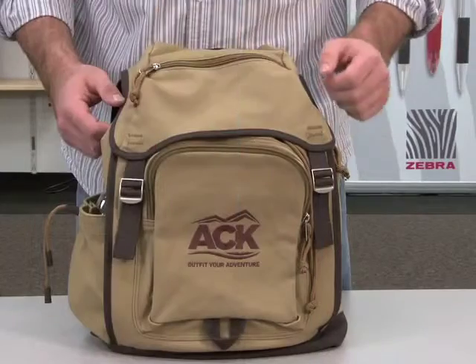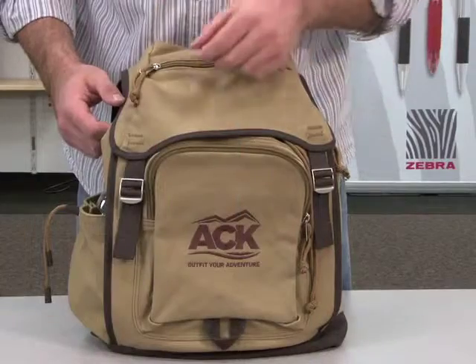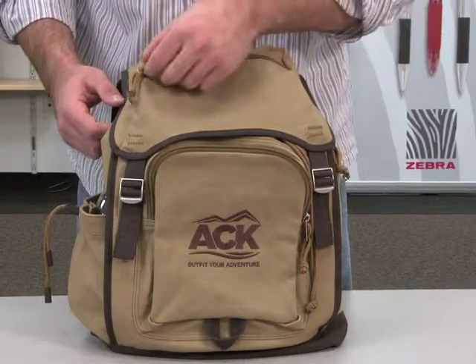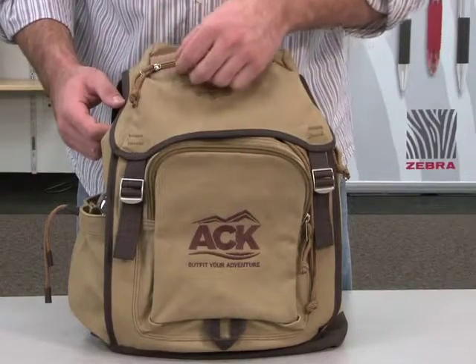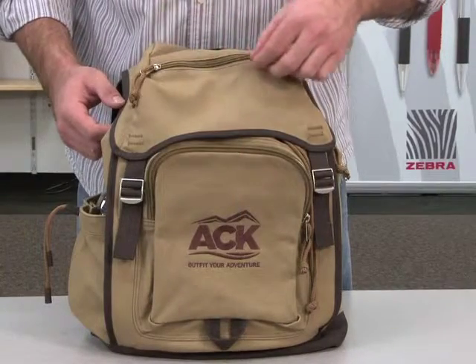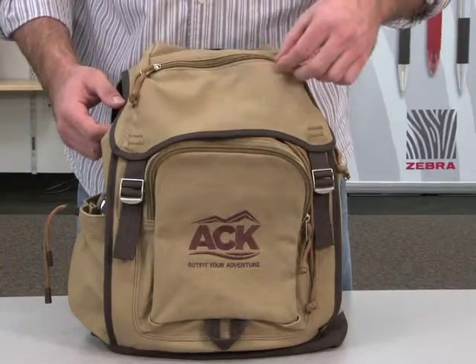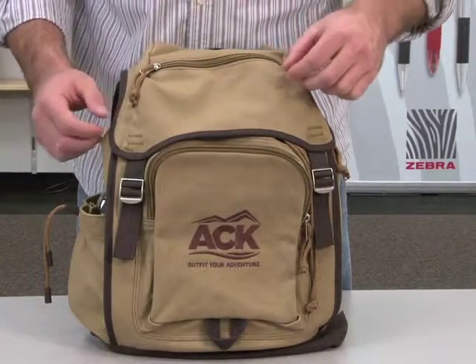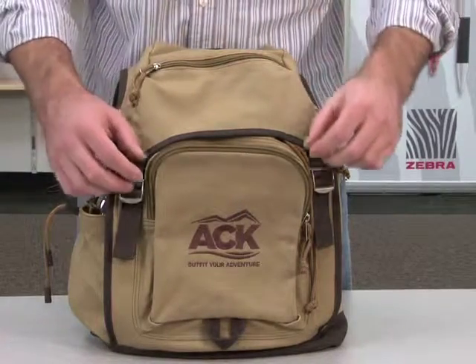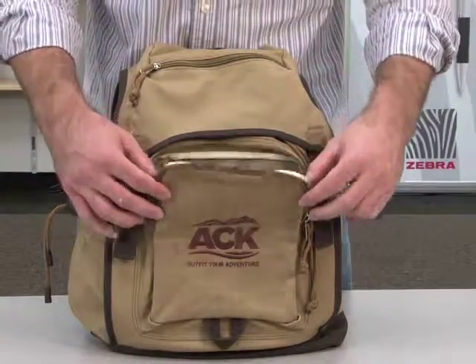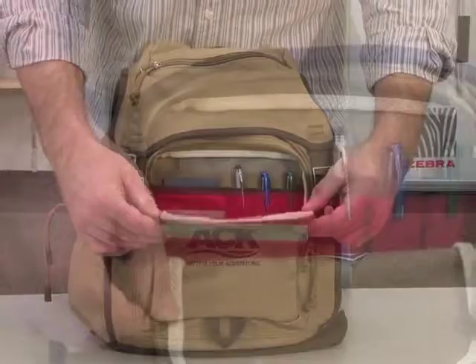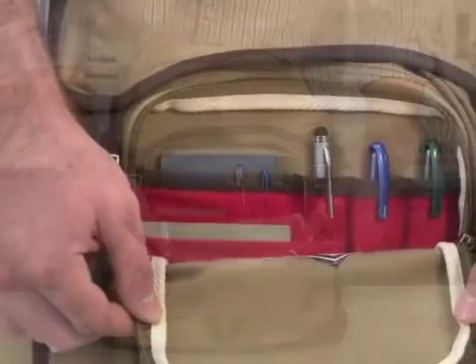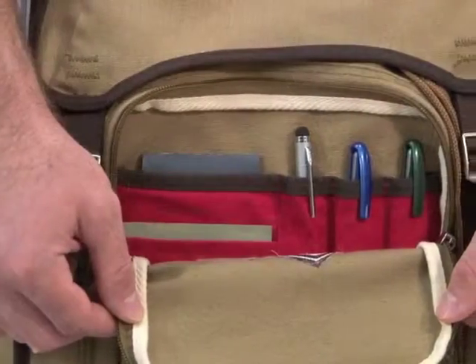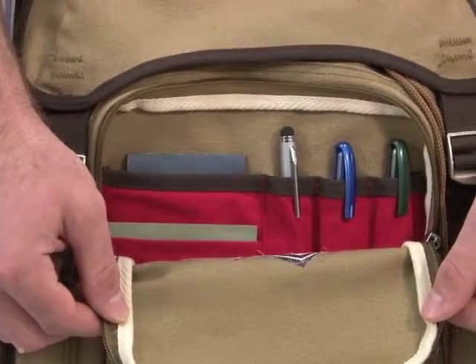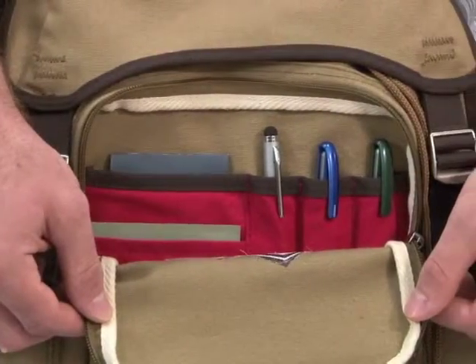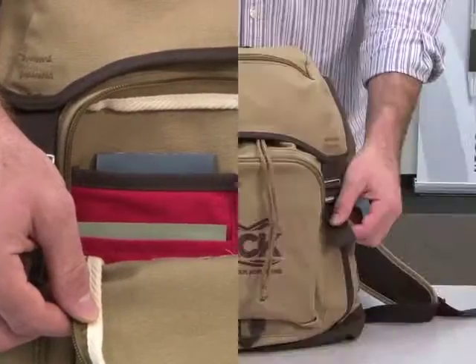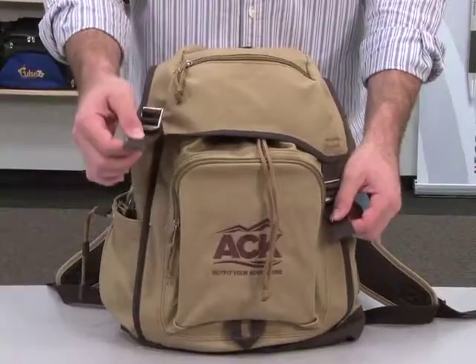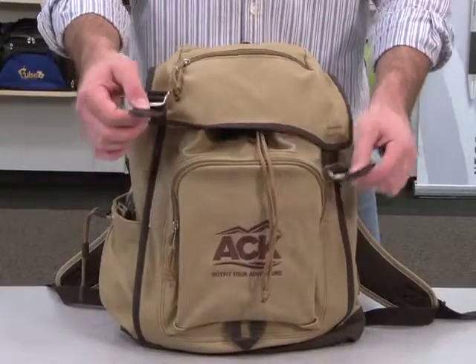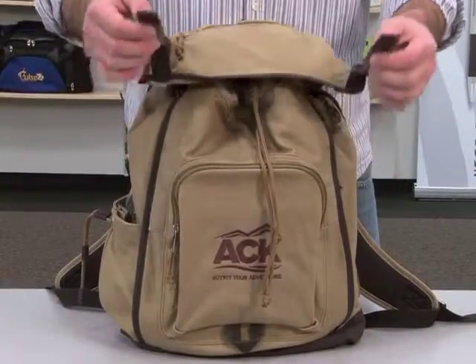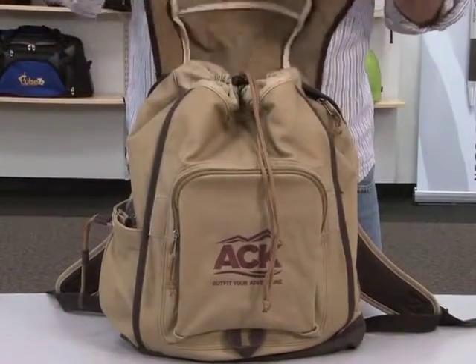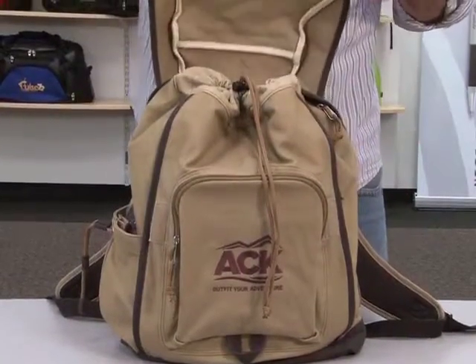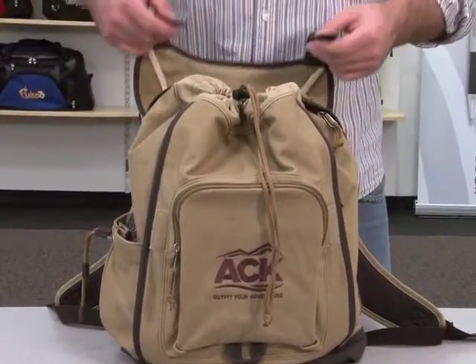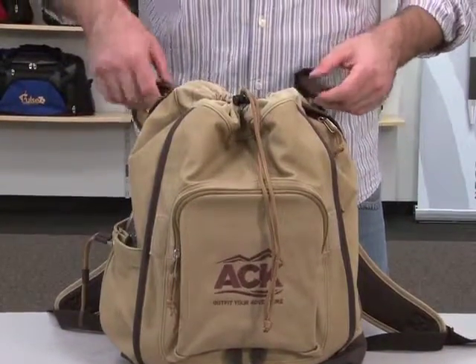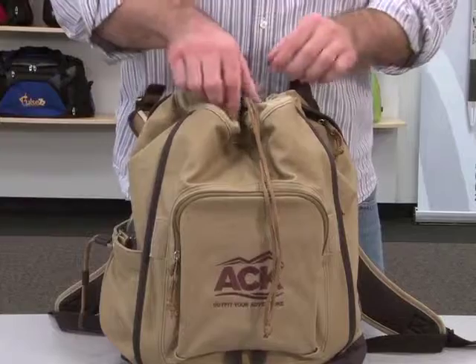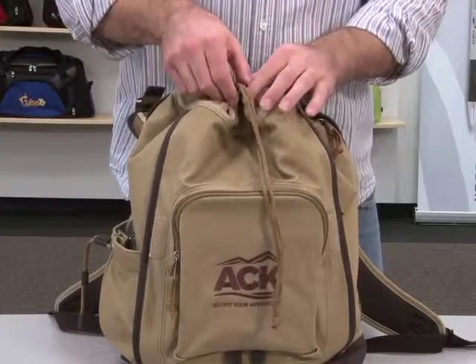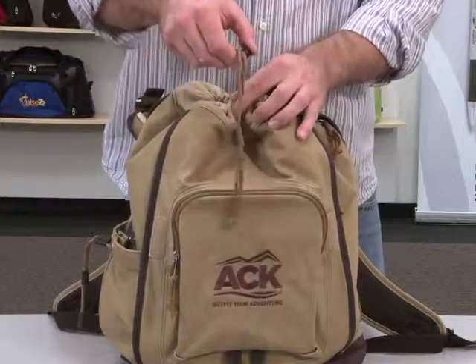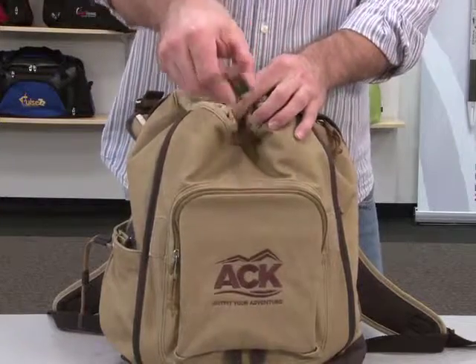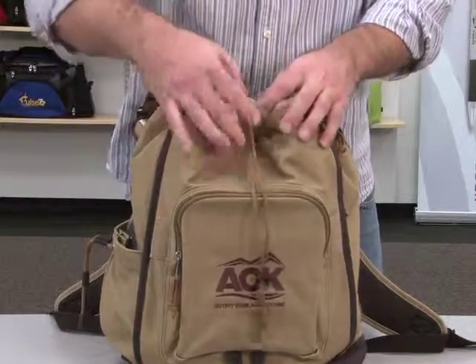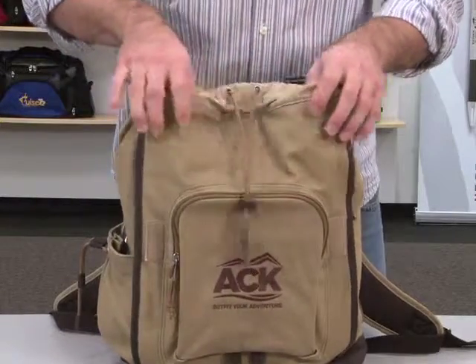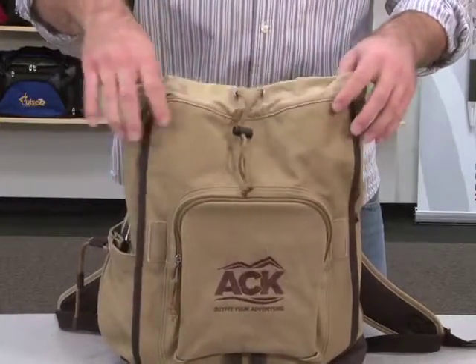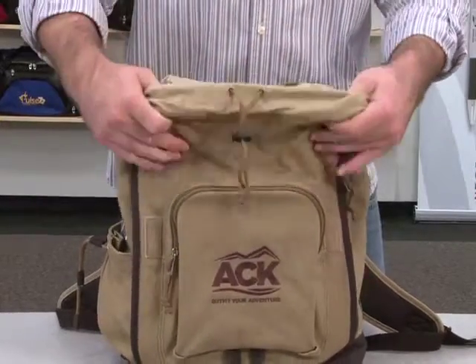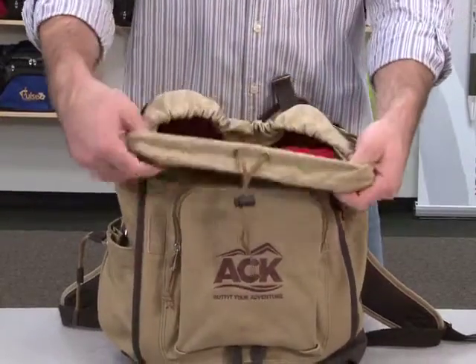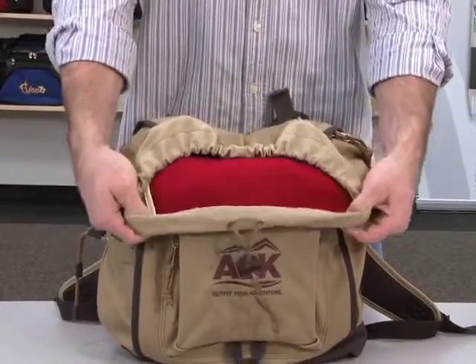This bag features a top zippered pocket and a front zippered pocket with a multifunctional organizer. The backpack hood is secured with Velcro straps. The large main compartment has a drawstring closure and felt lining.